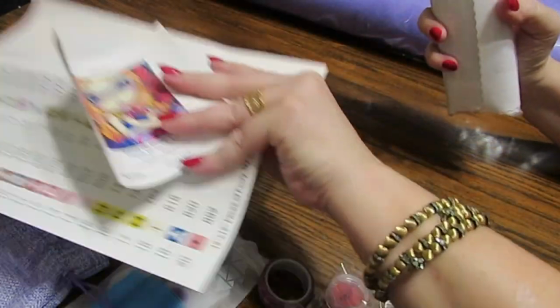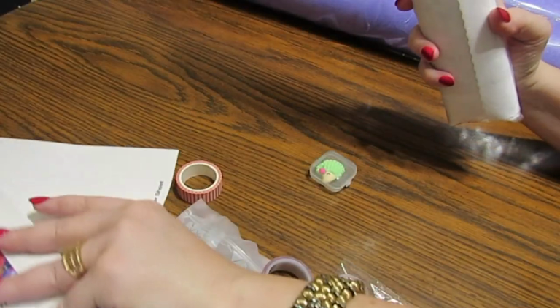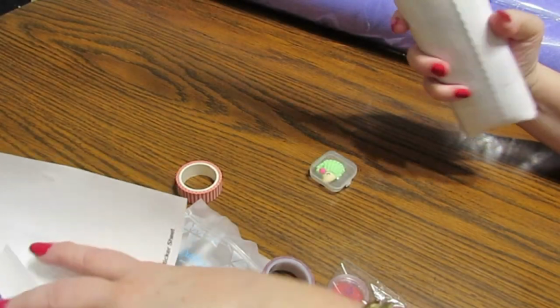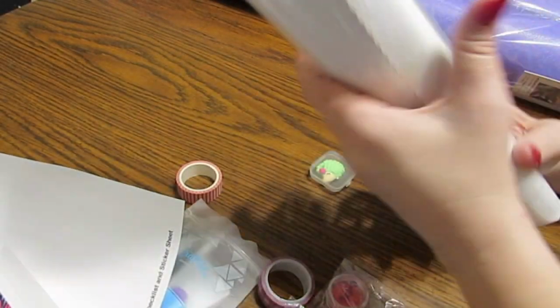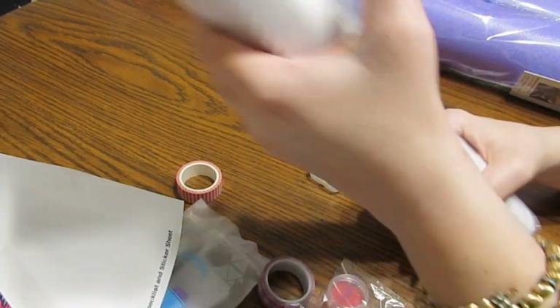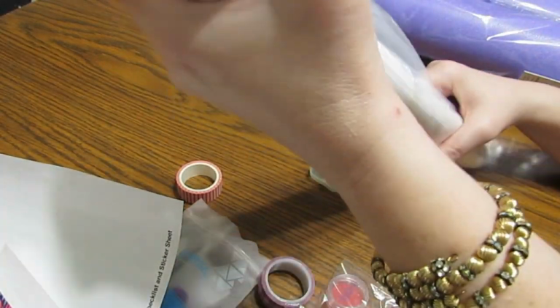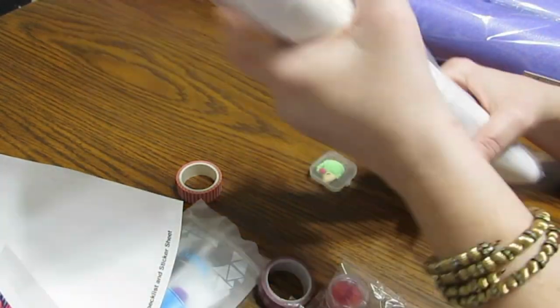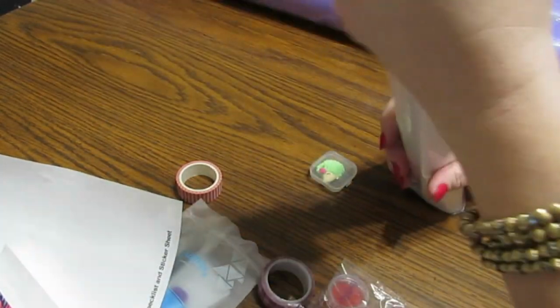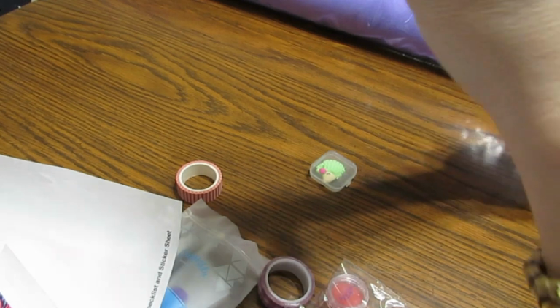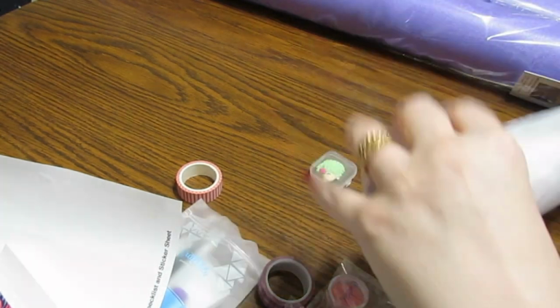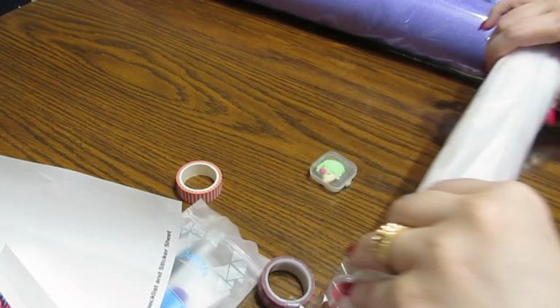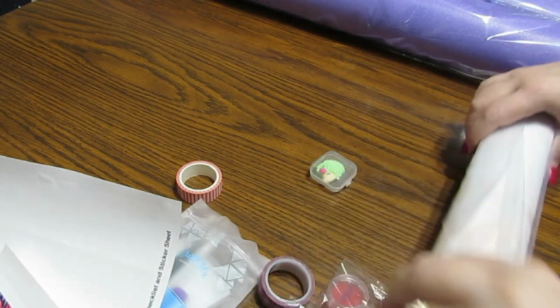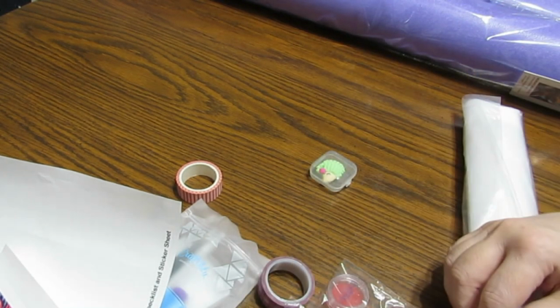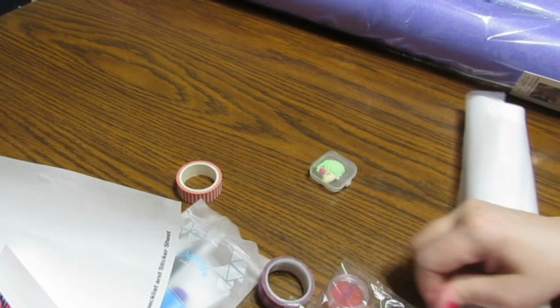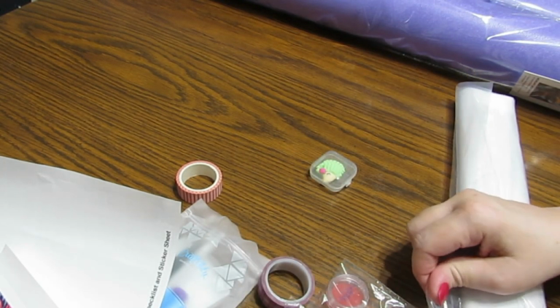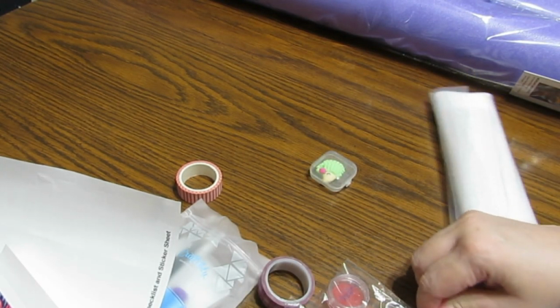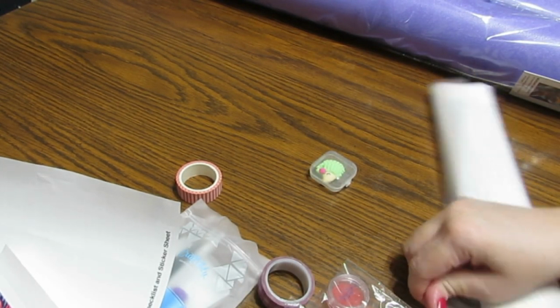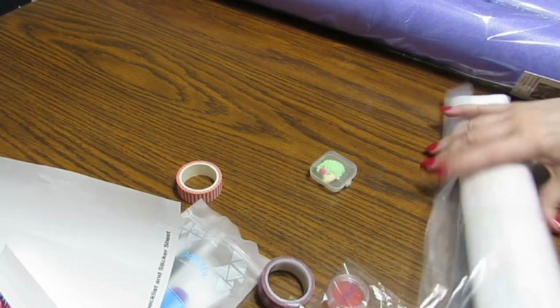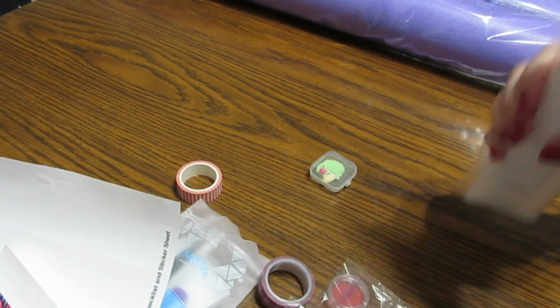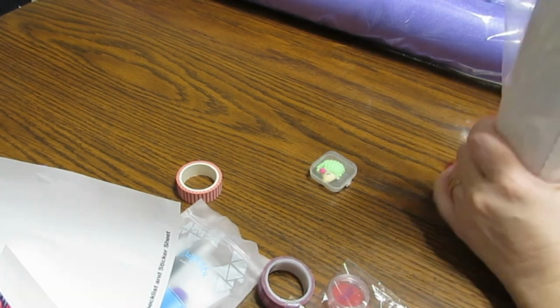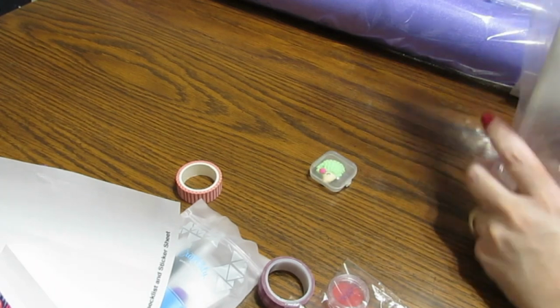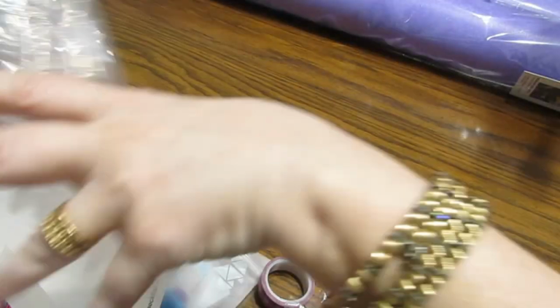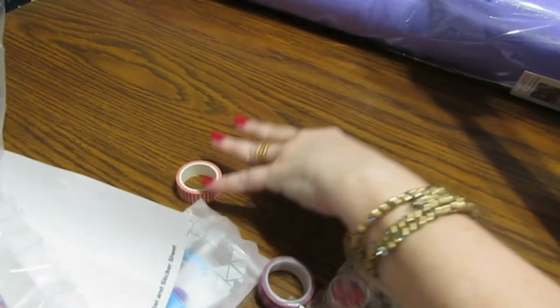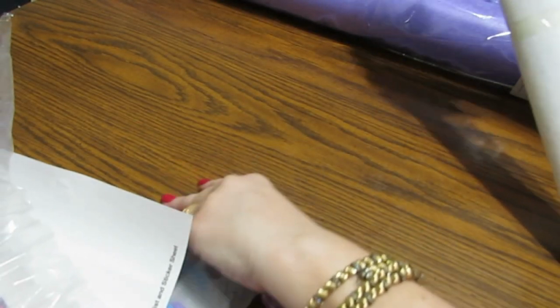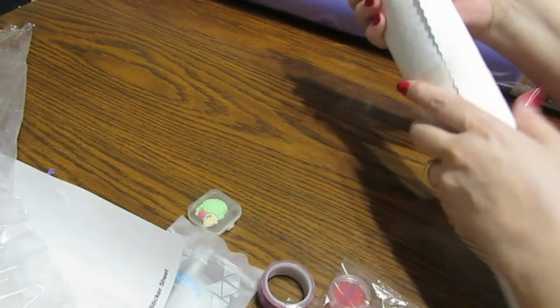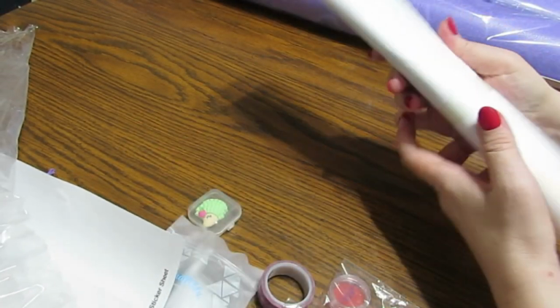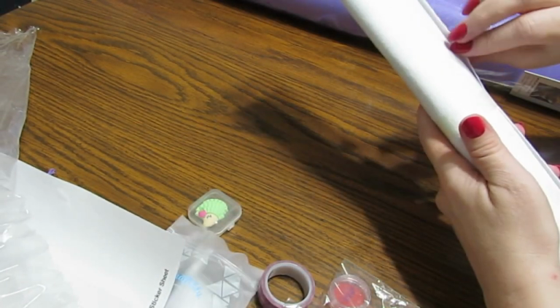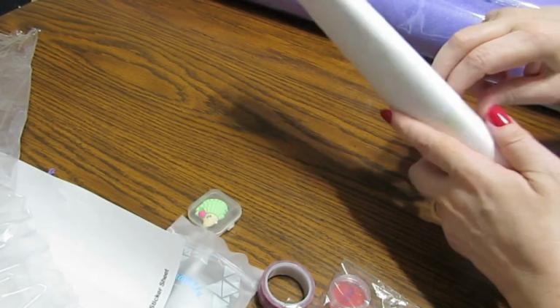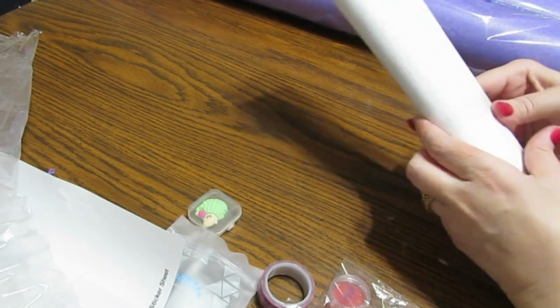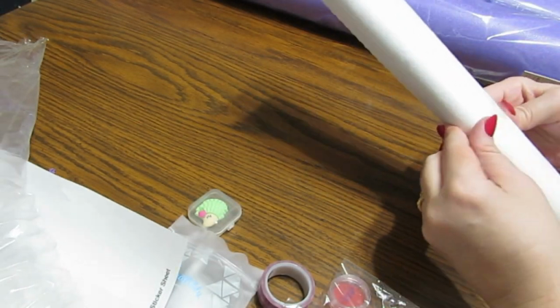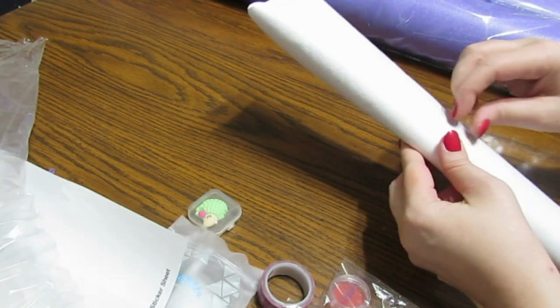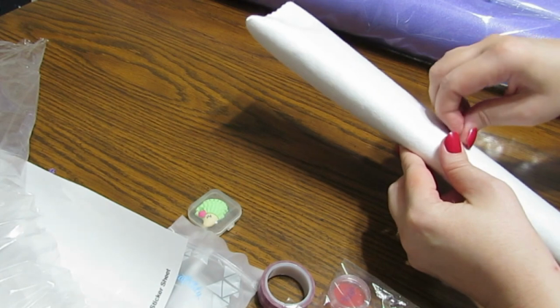This one I ordered is a smaller one. I like to get both big and little diamond paintings, so I wanted something small that when I get tired of working on a big one, I can grab a small one.